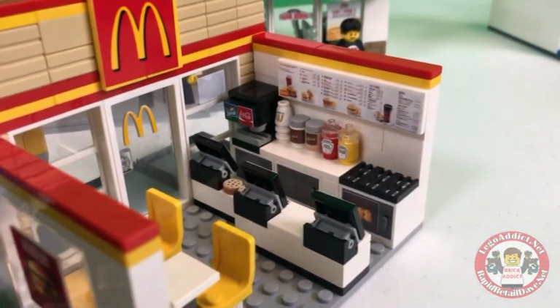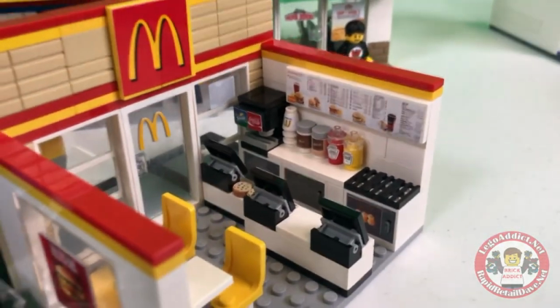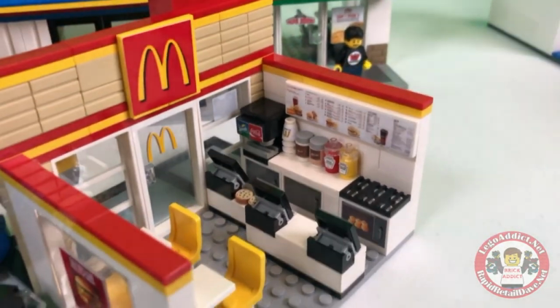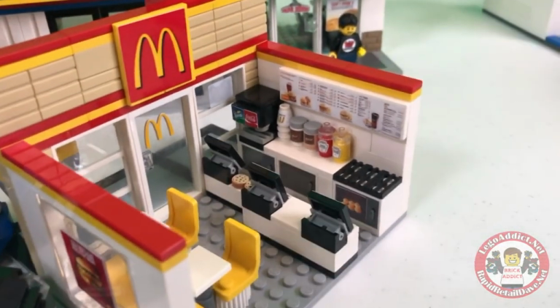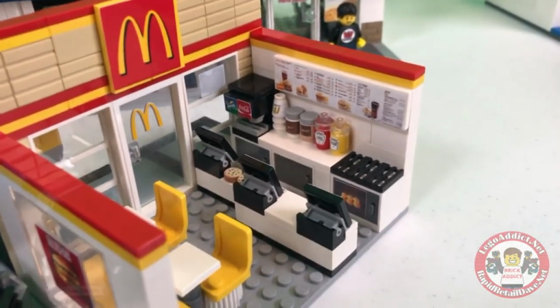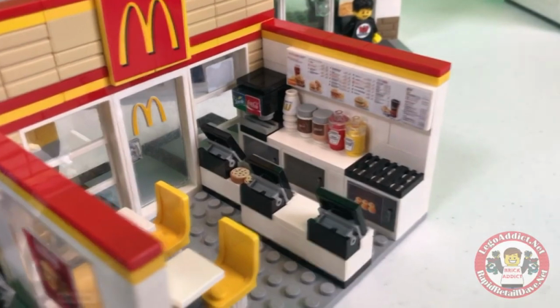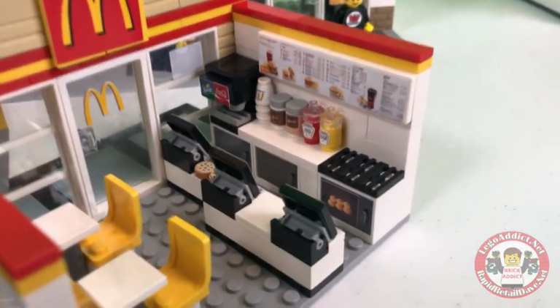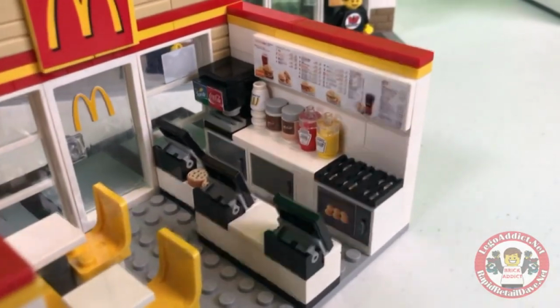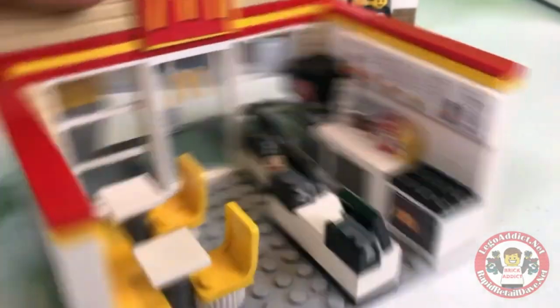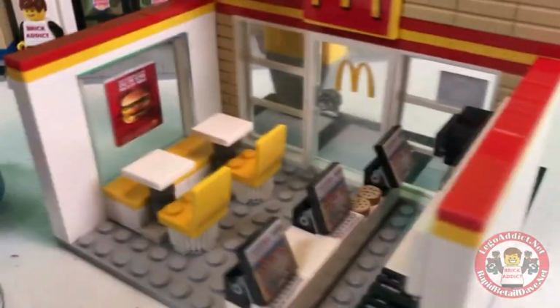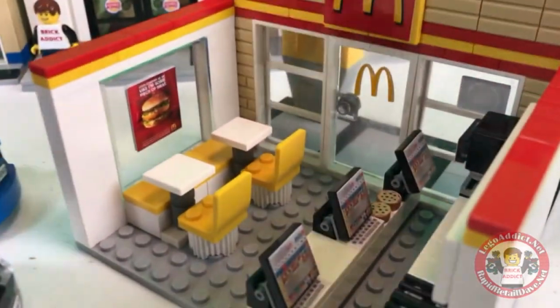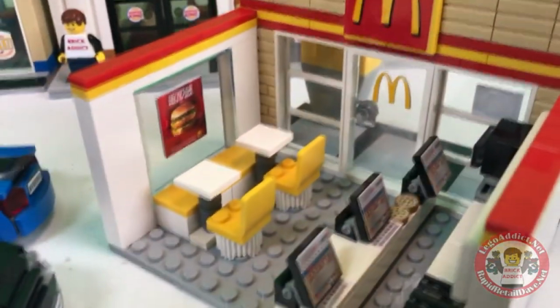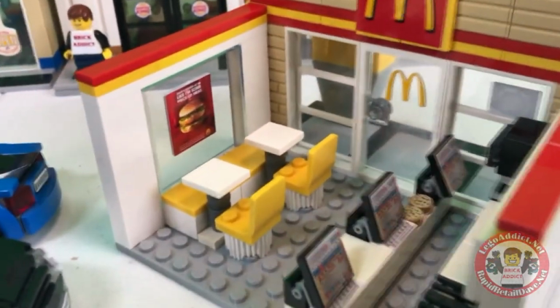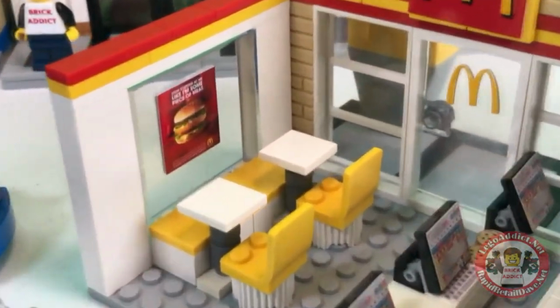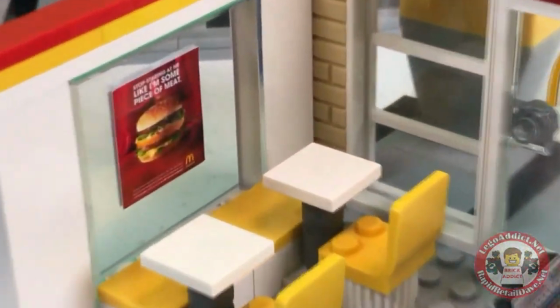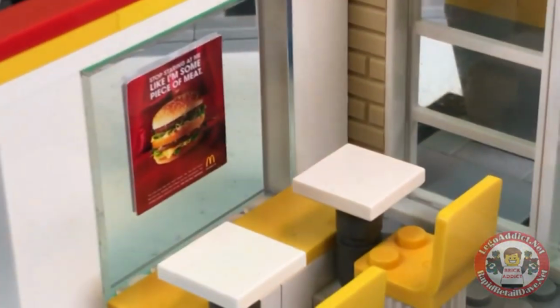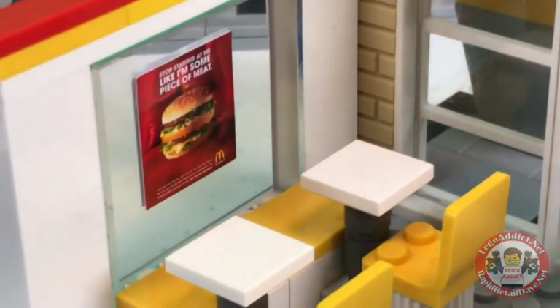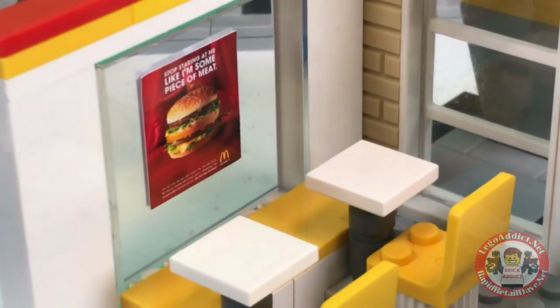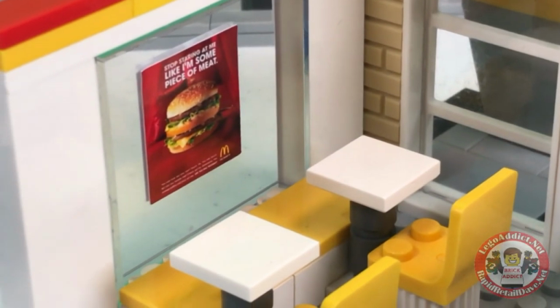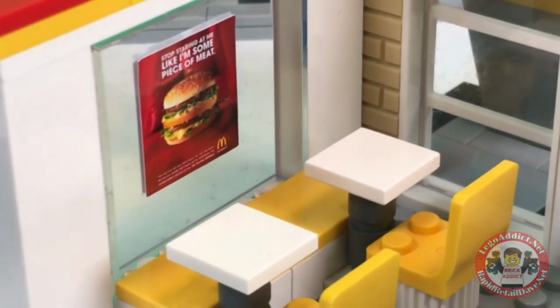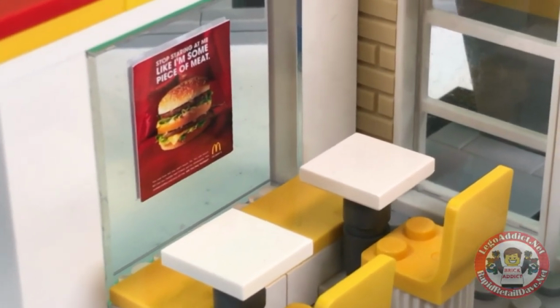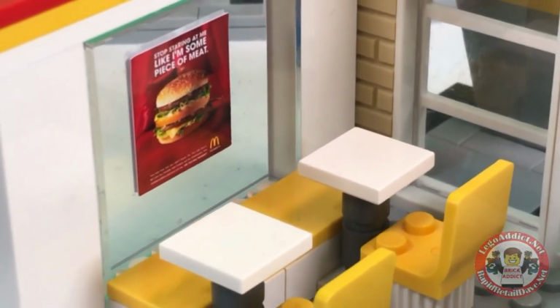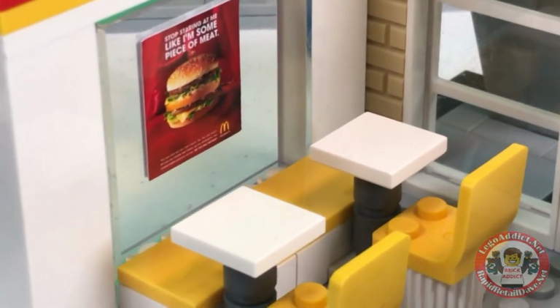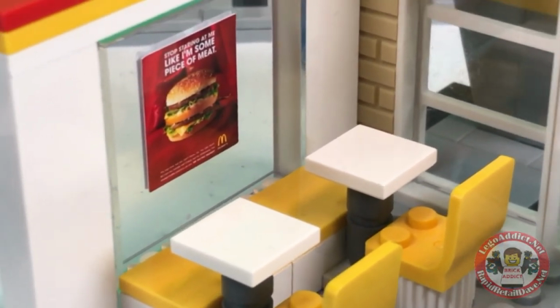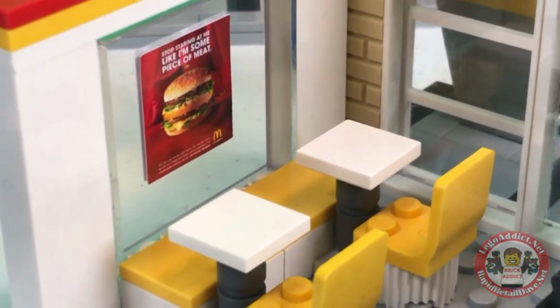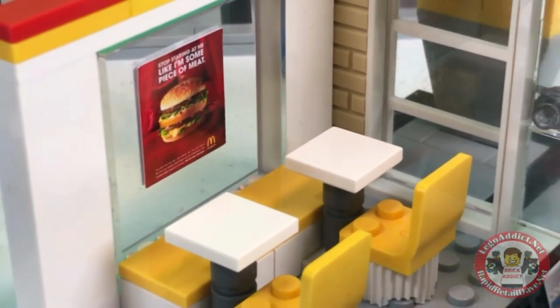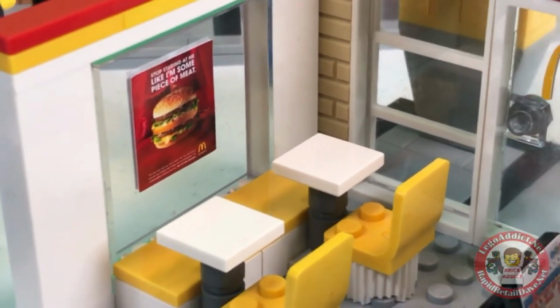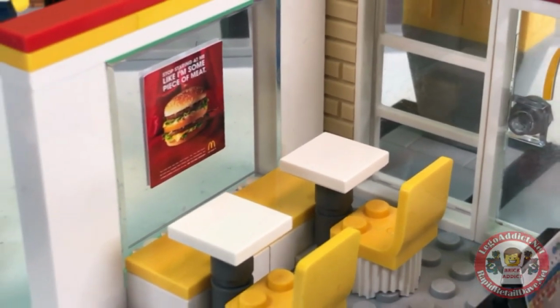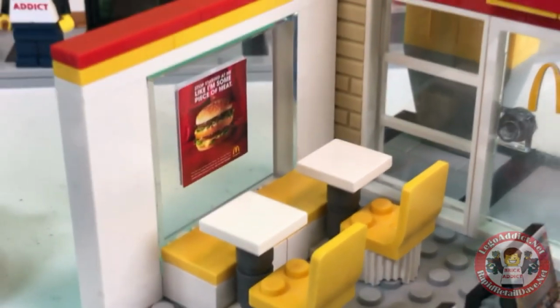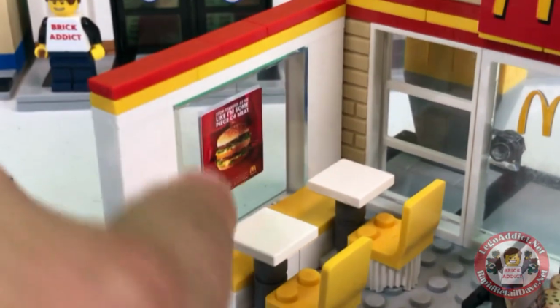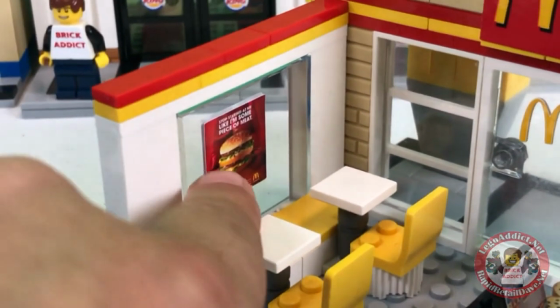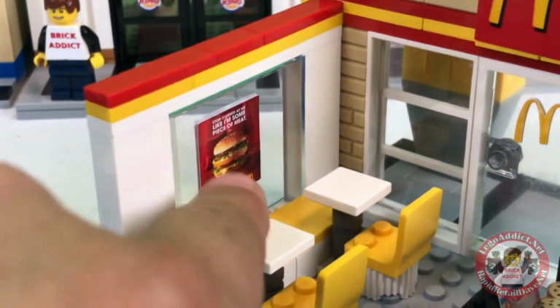I absolutely love the colors in this set. Let's start here. We've got the same sign on the inside as what's on the outside. We do that so you don't see the back of a sticker.